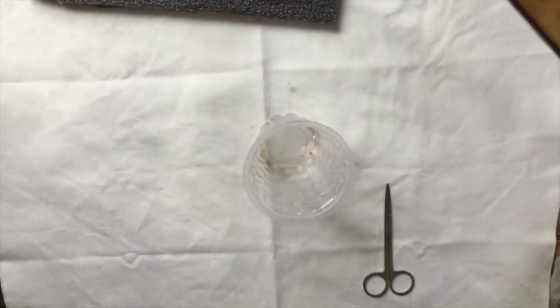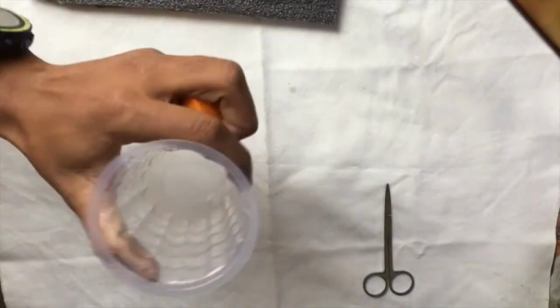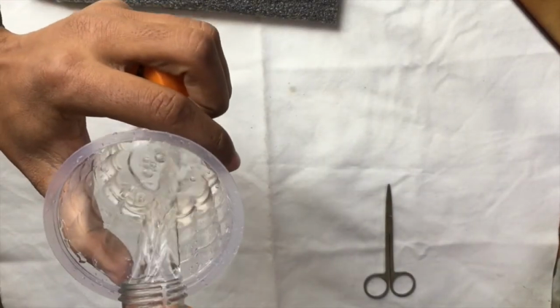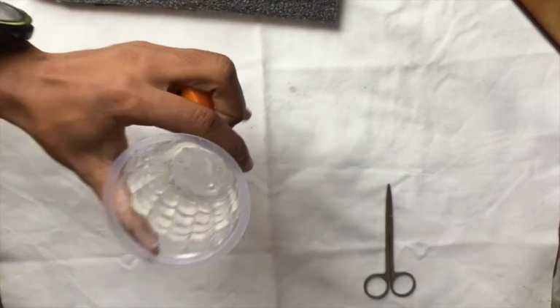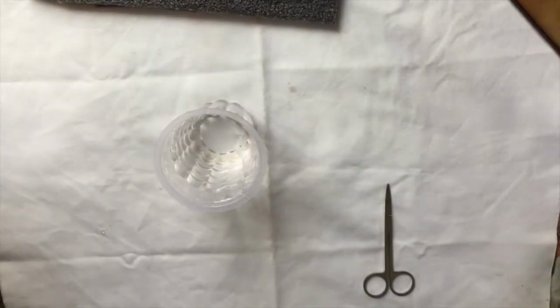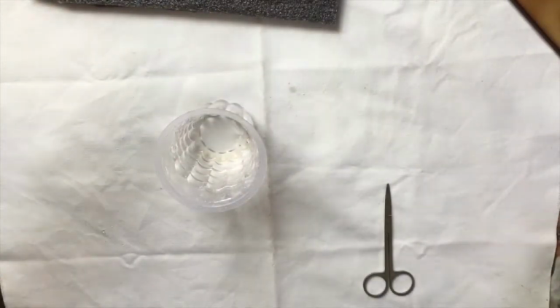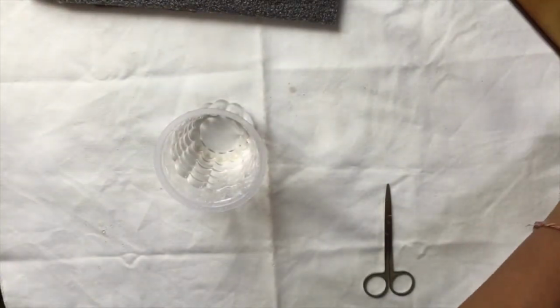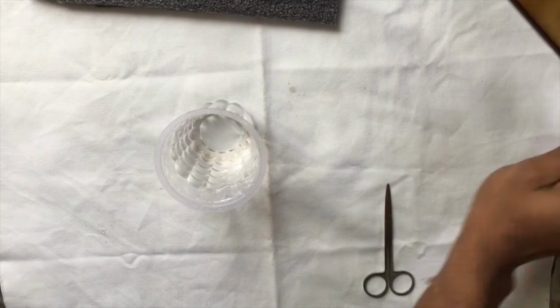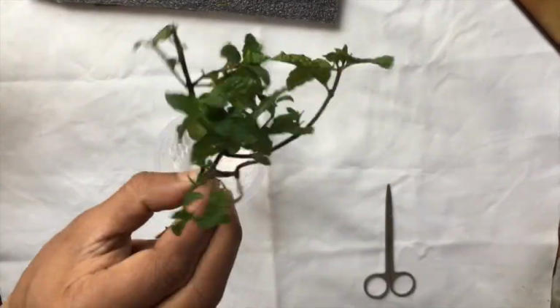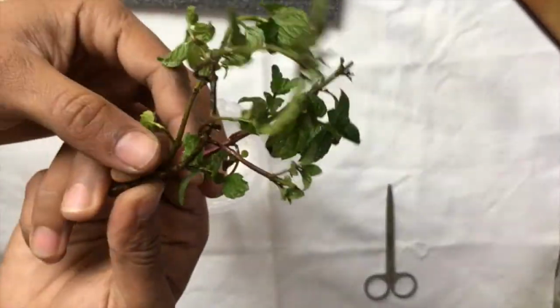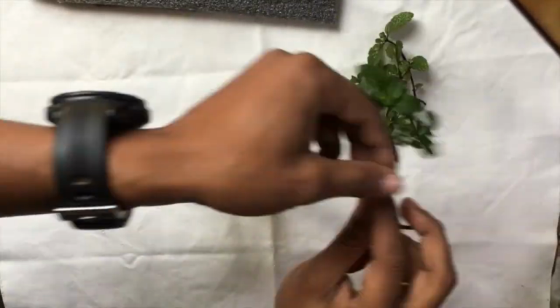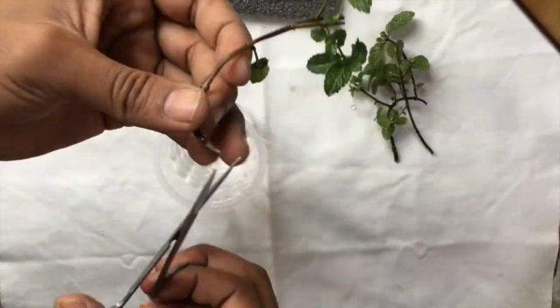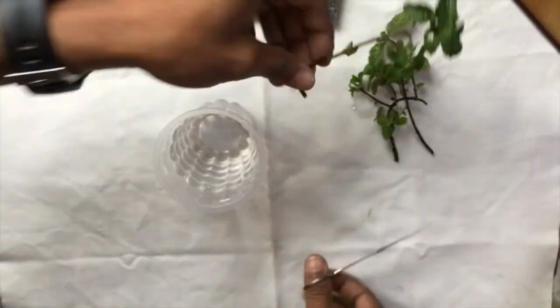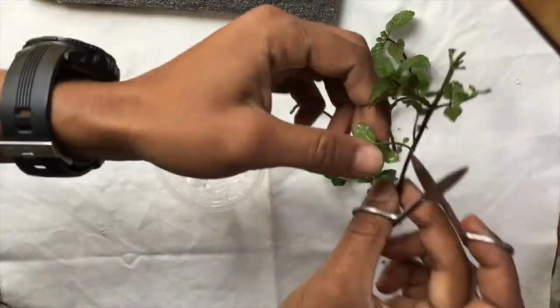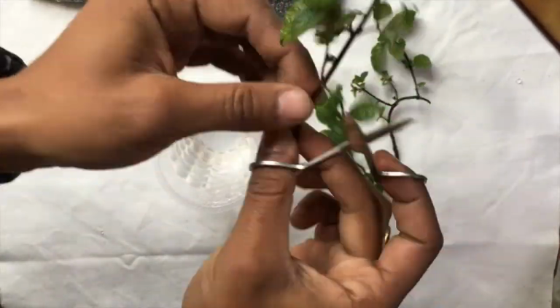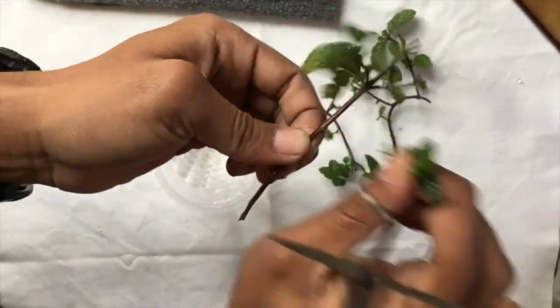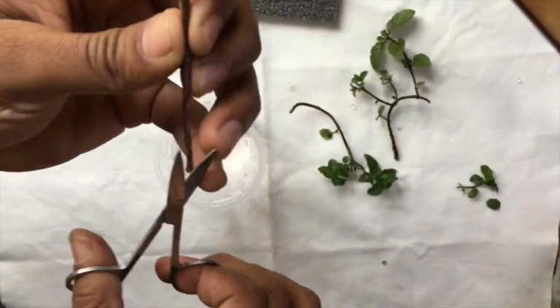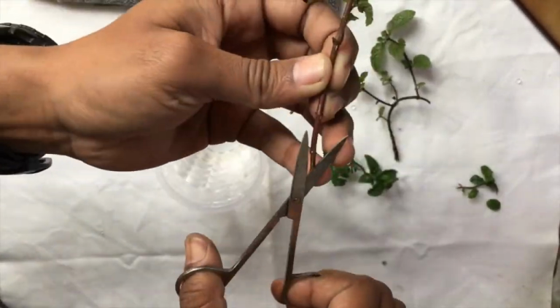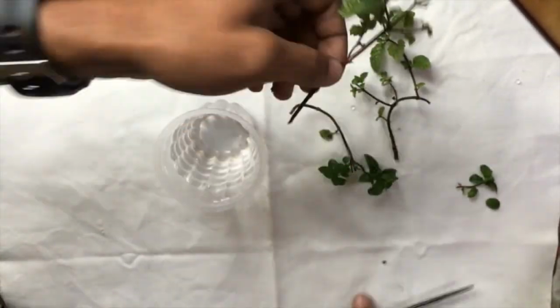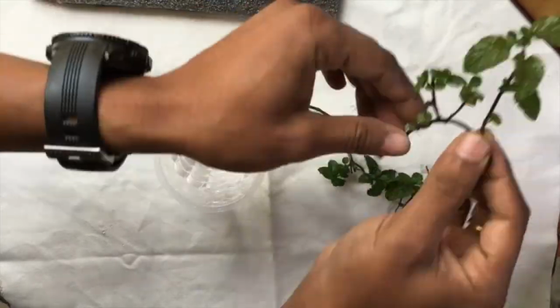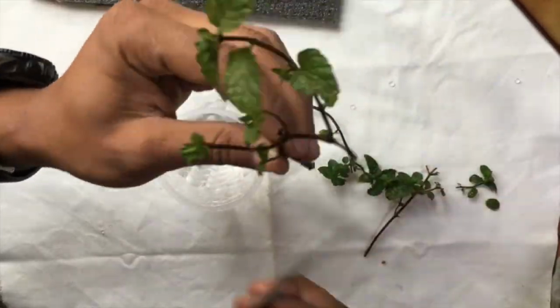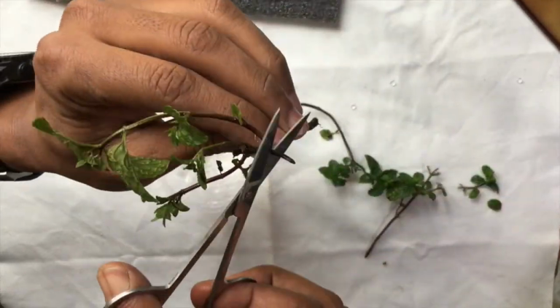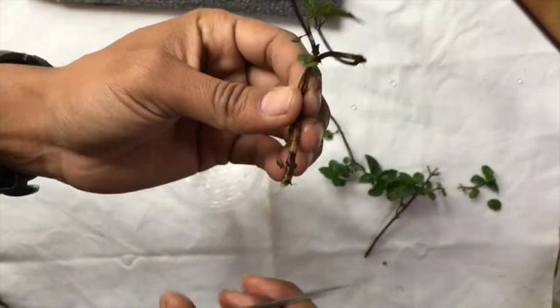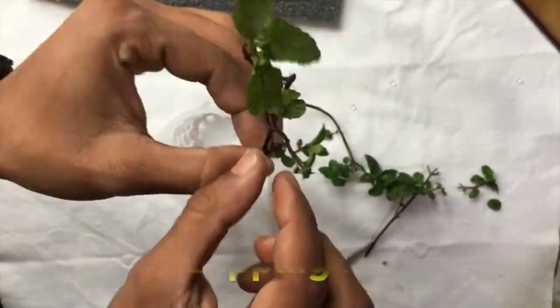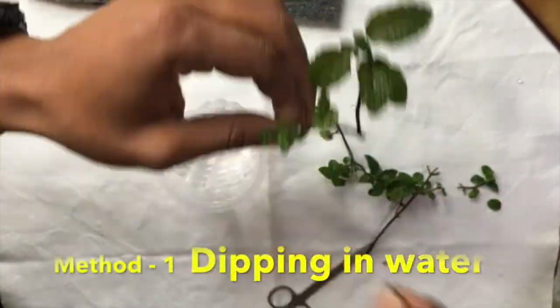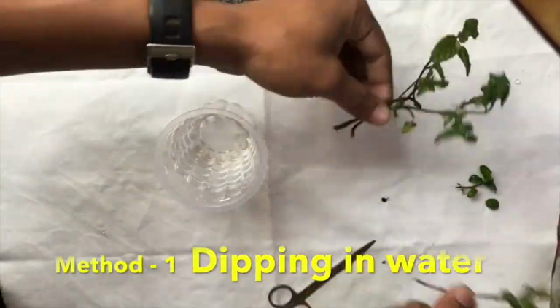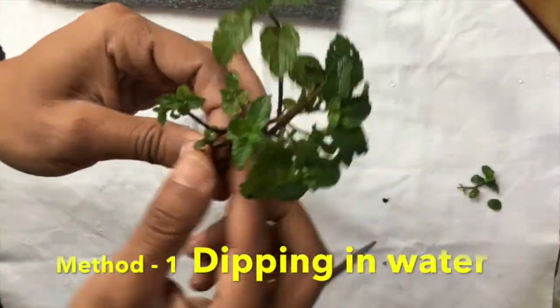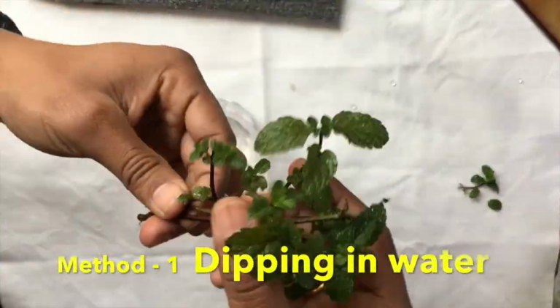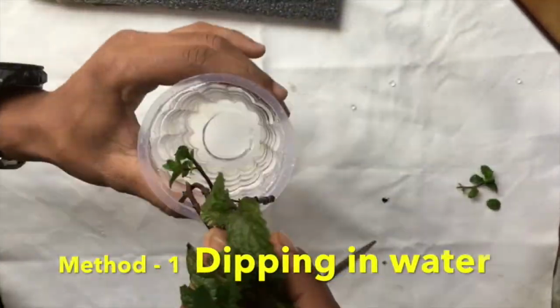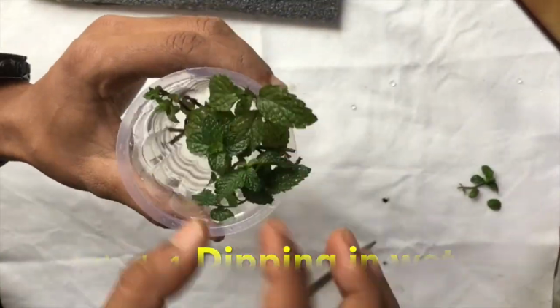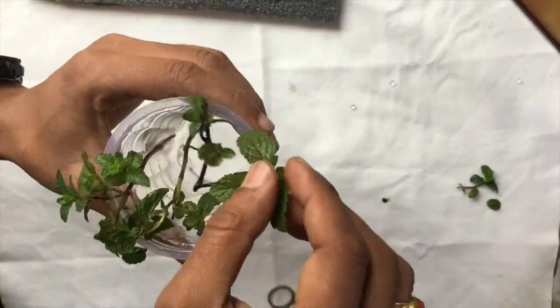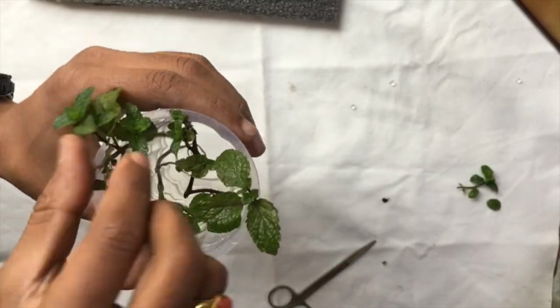Get a cup of water and take those mint branches and cut off the dead parts so that the mint branches can grow very well in the water. Just put them inside the water and leave it in the sunlight.